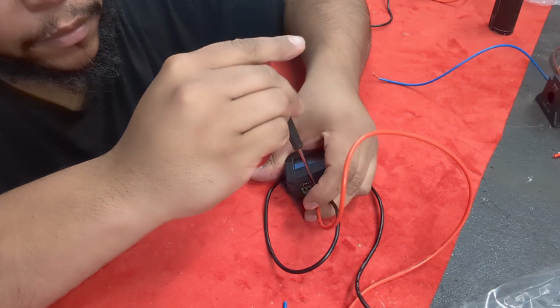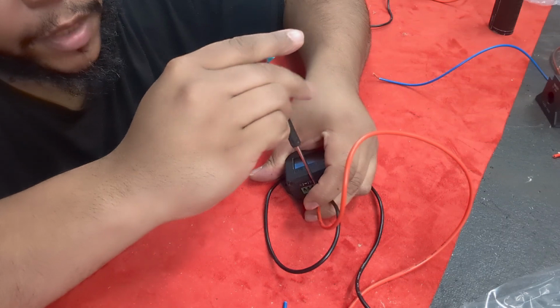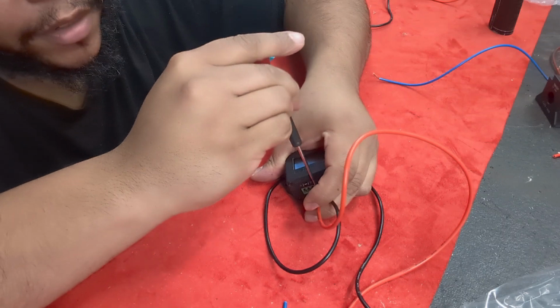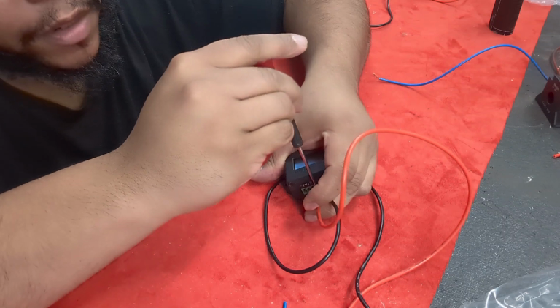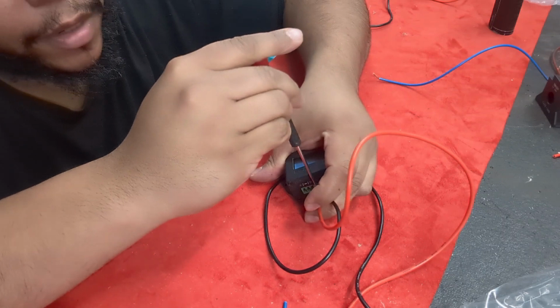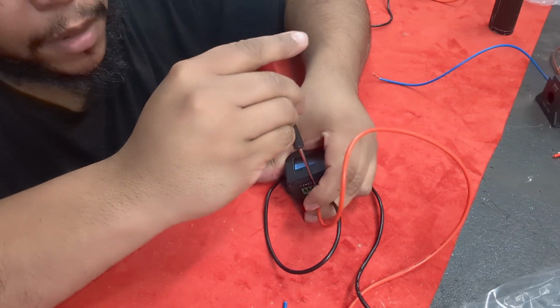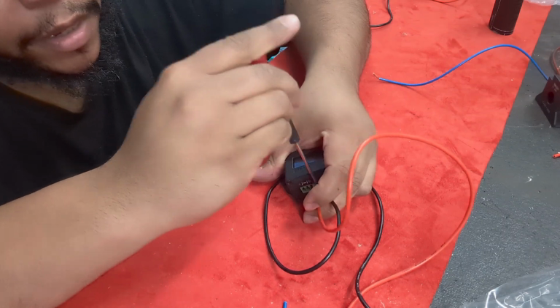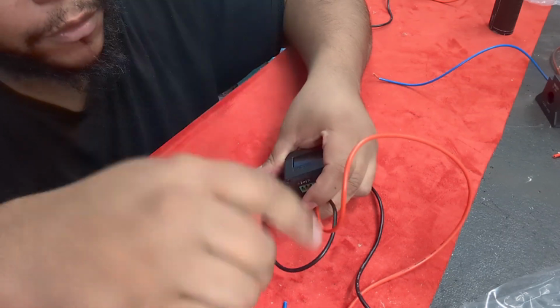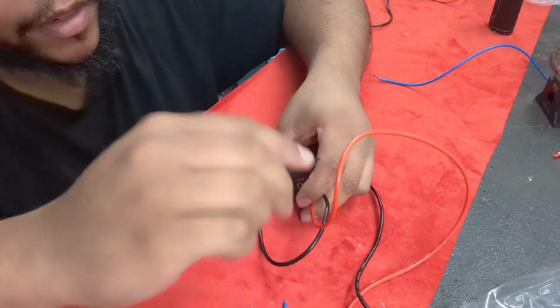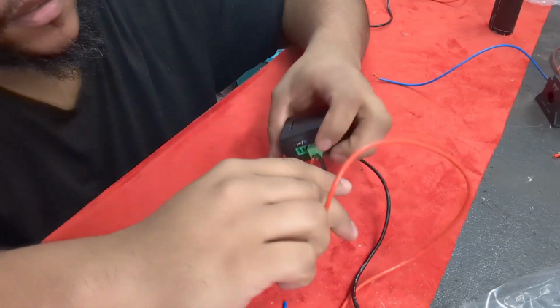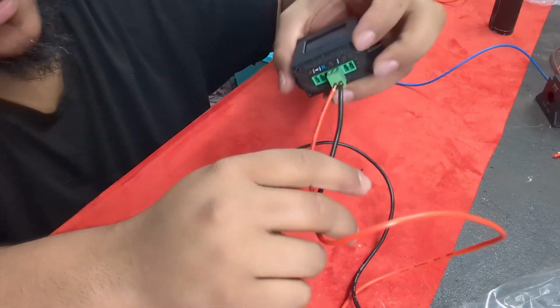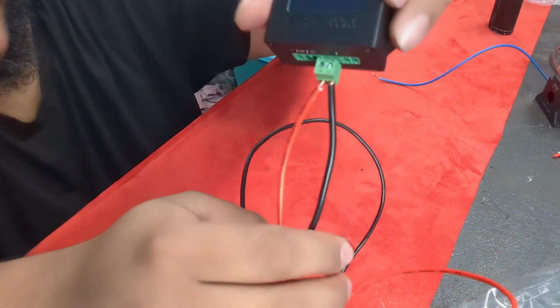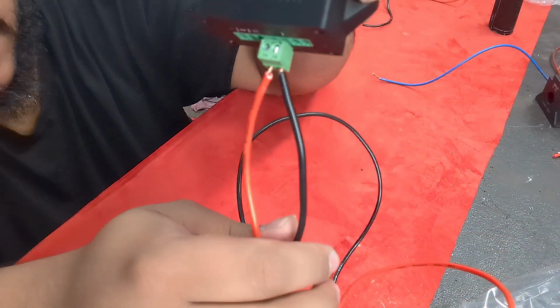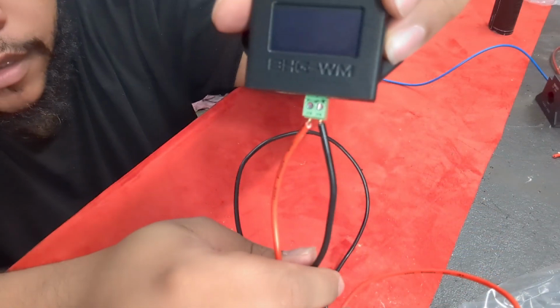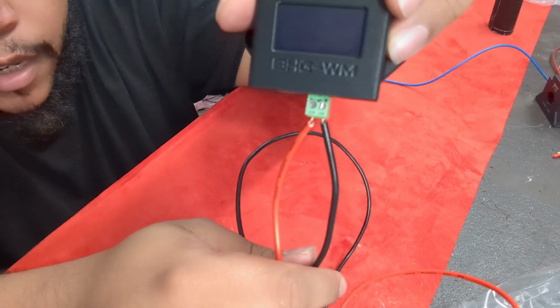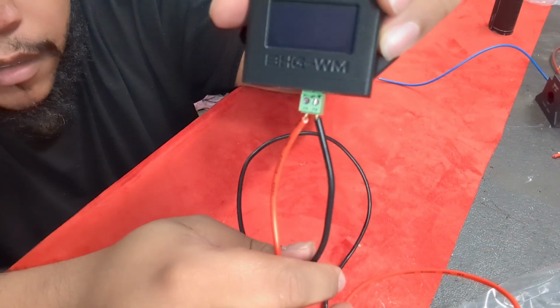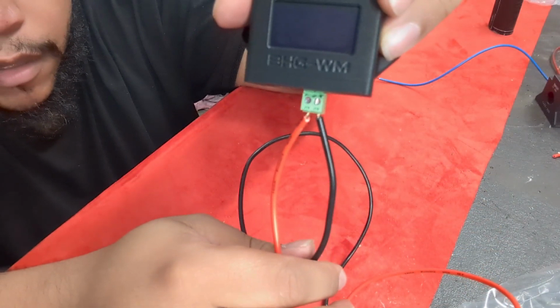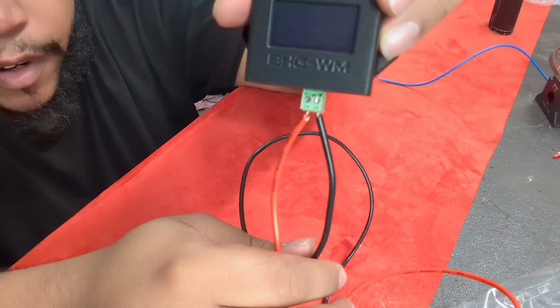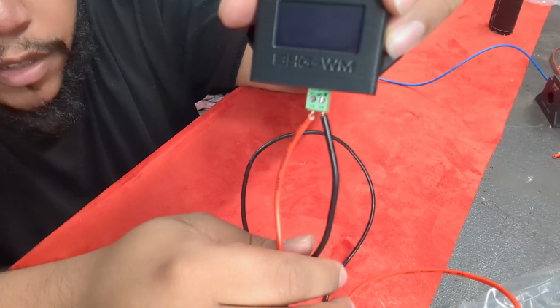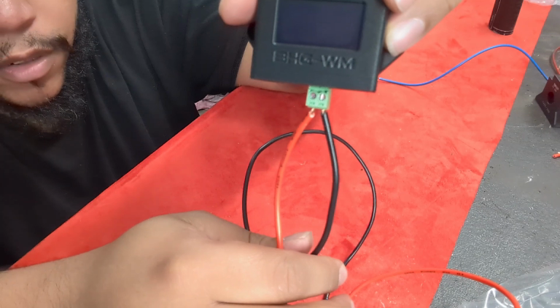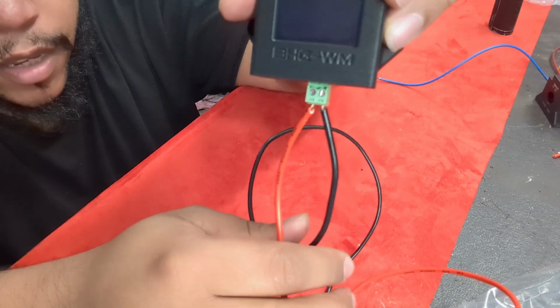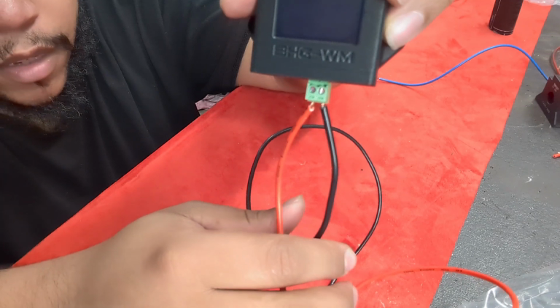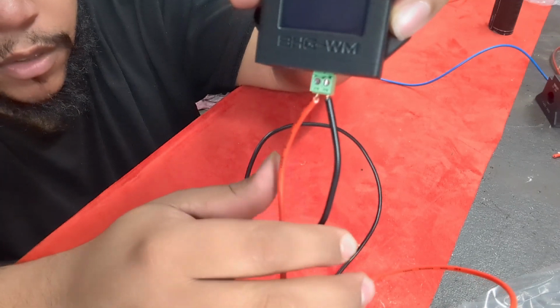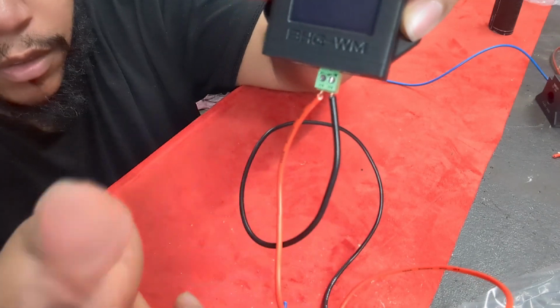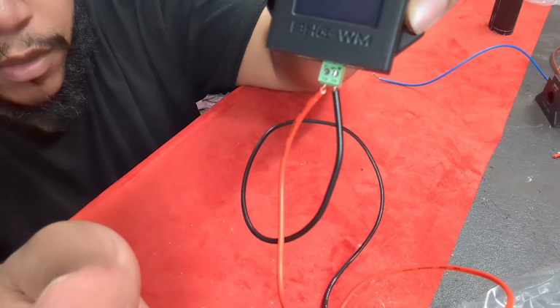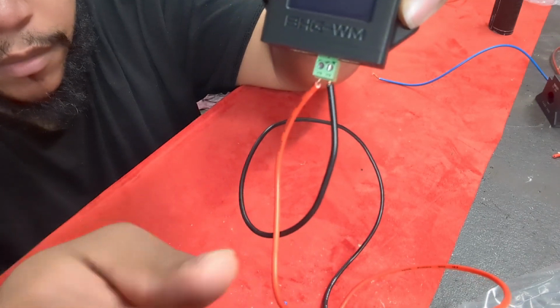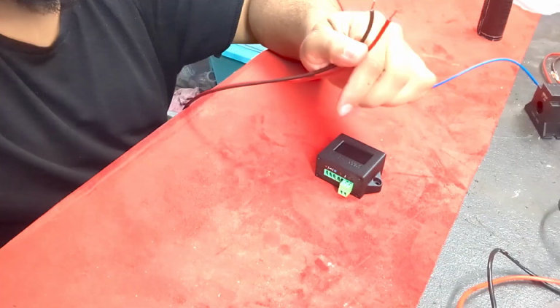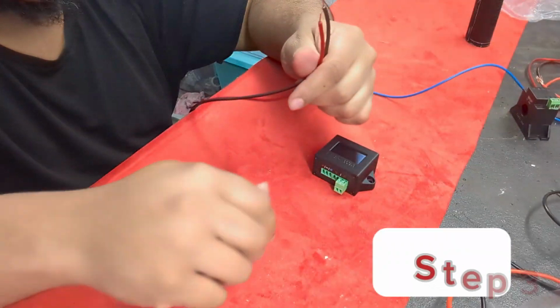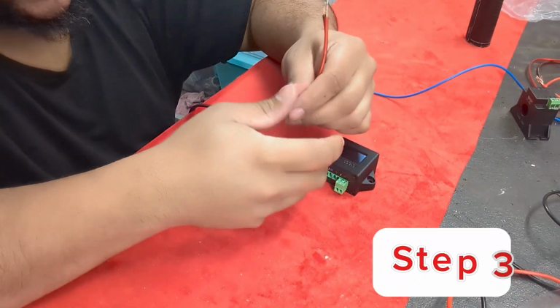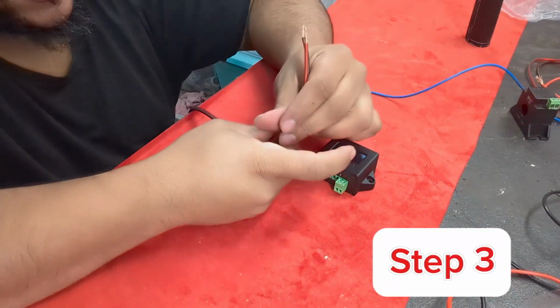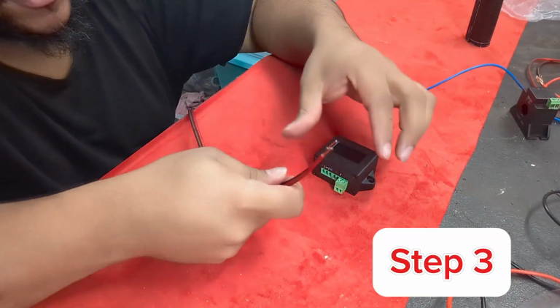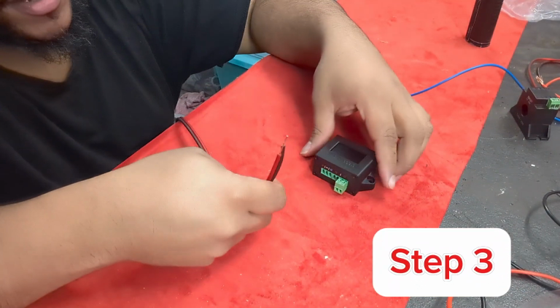If you need to pause this video anytime, guys, go for it. And there is your second thing that you need to do. Now we're on the third step.